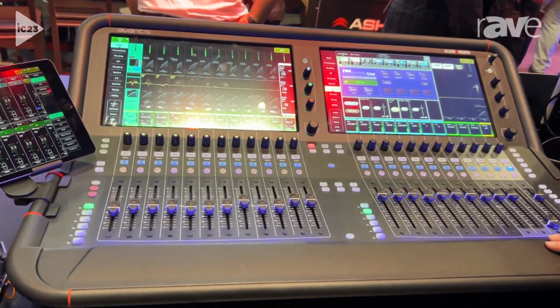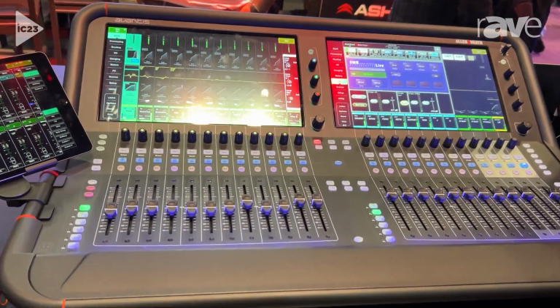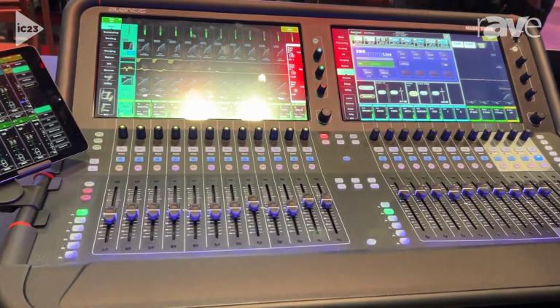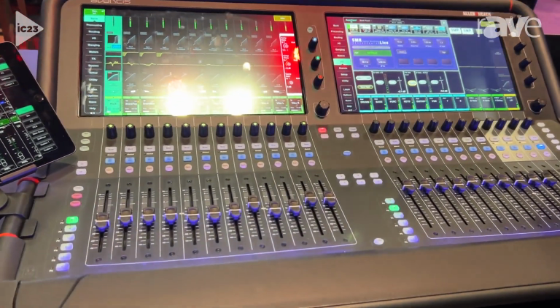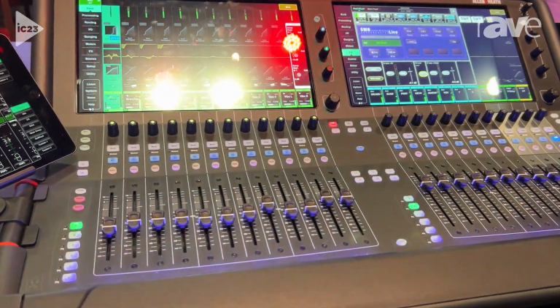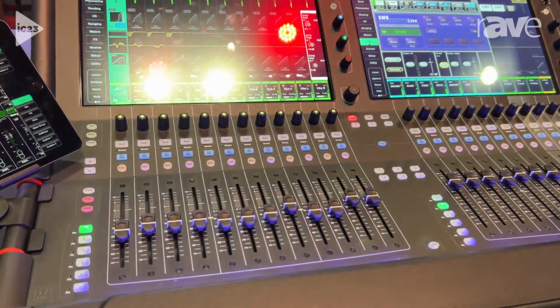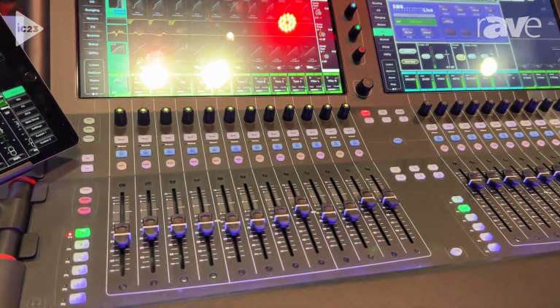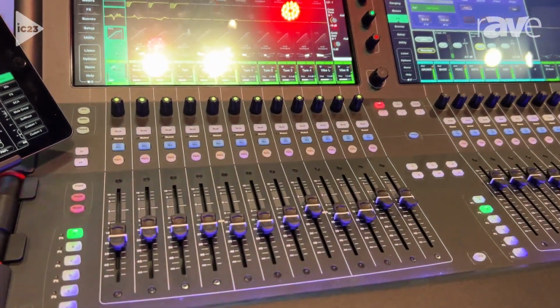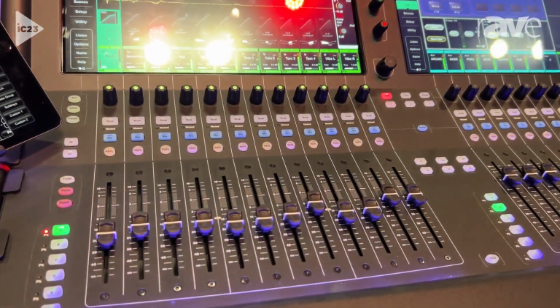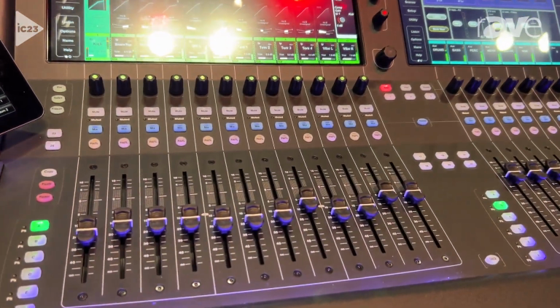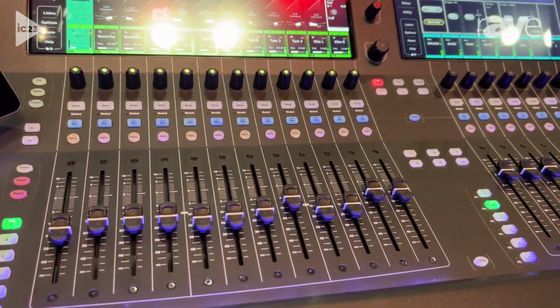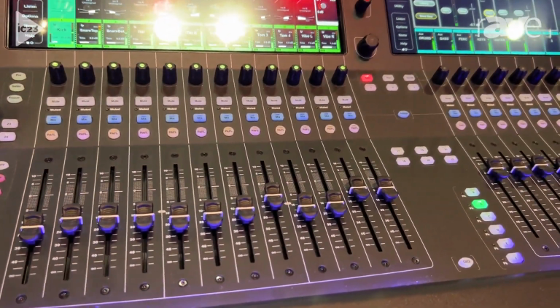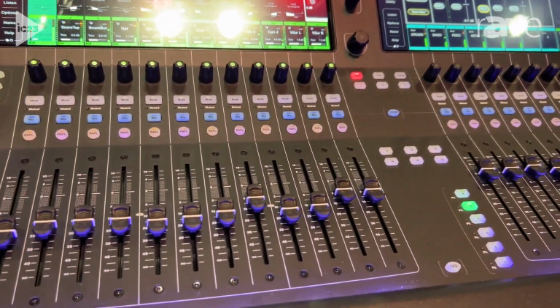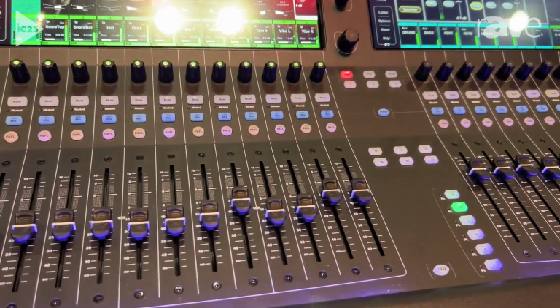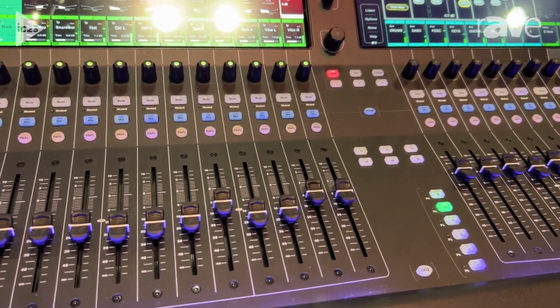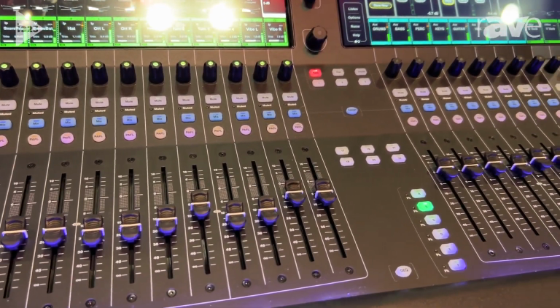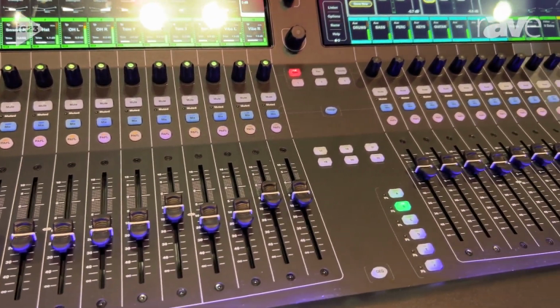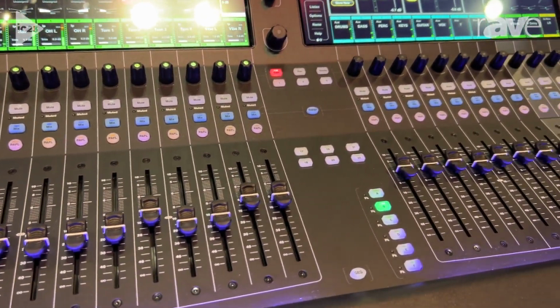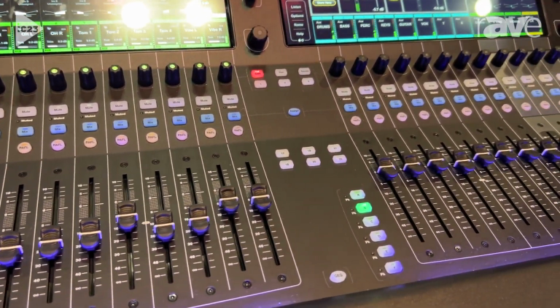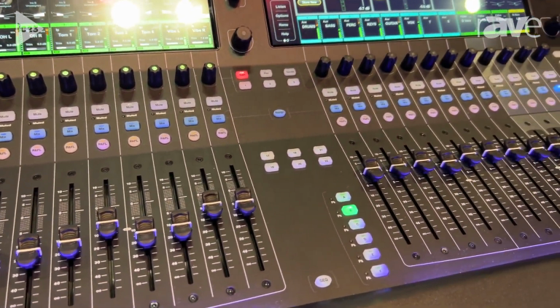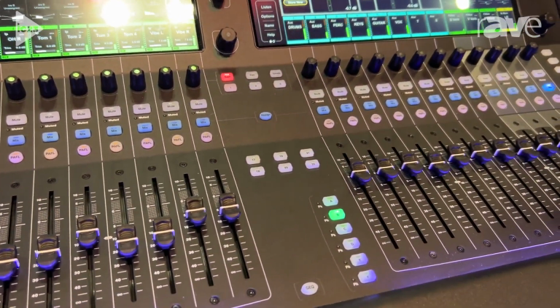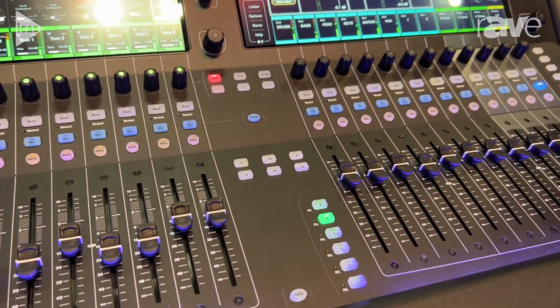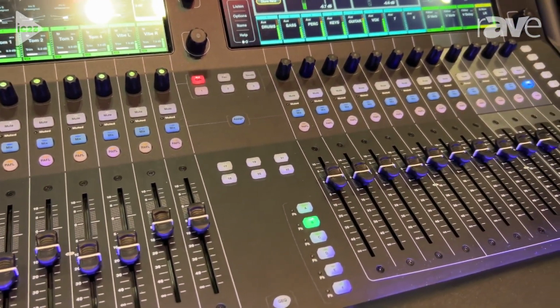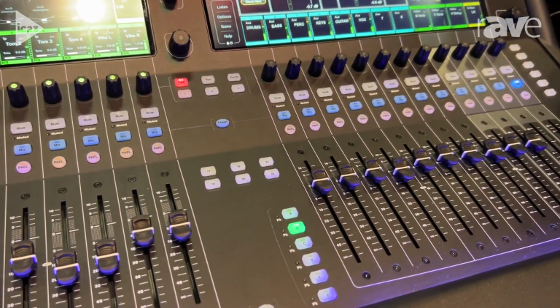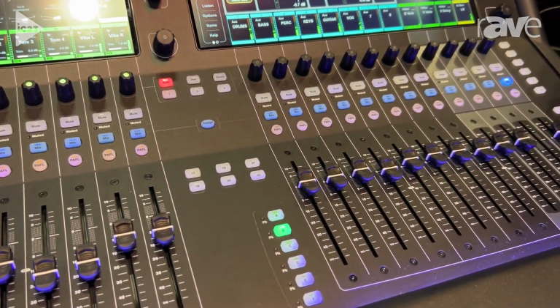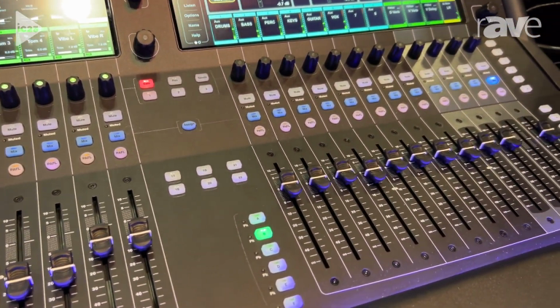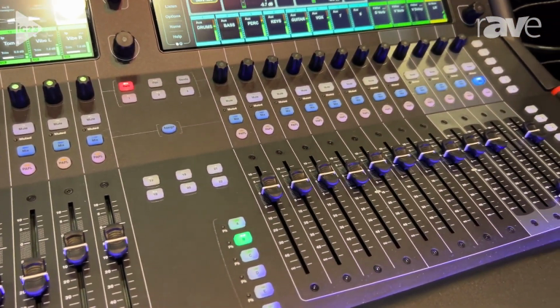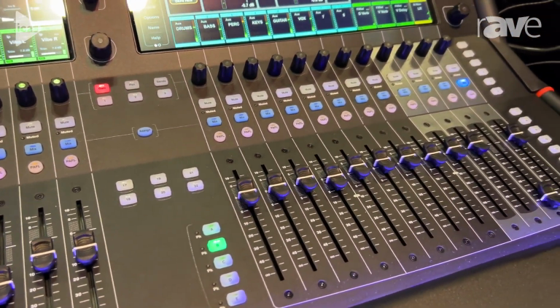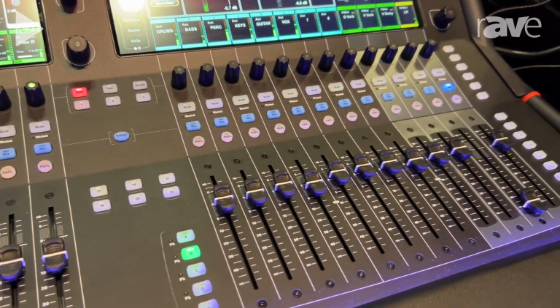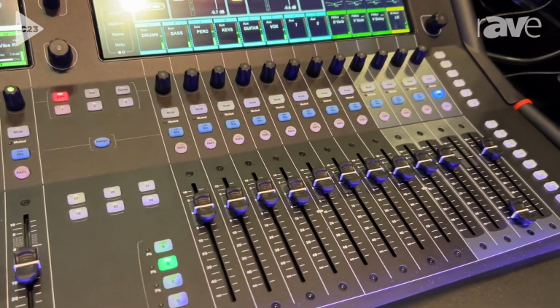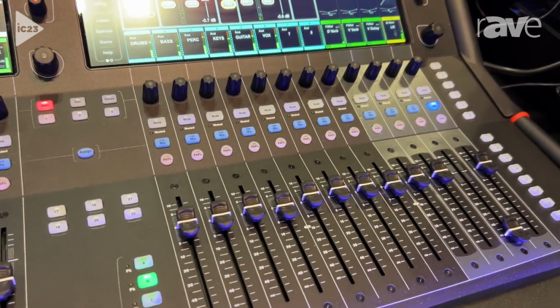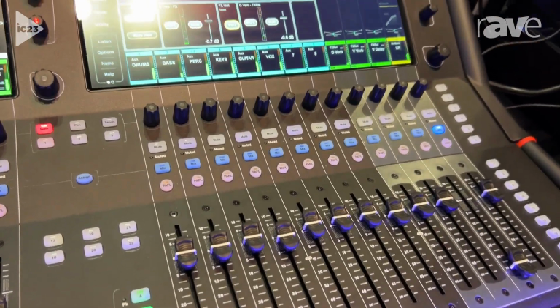This is a 64-channel, 96K digital console with 42 configurable buses, and it's focused on these two very large touchscreens.